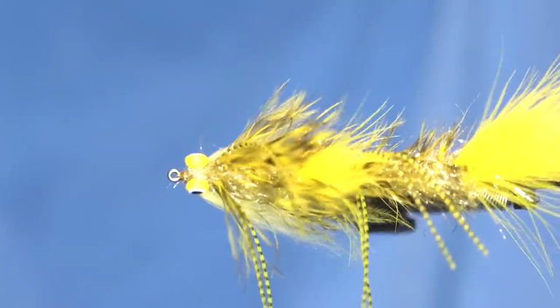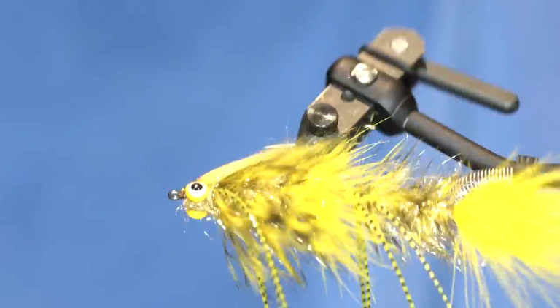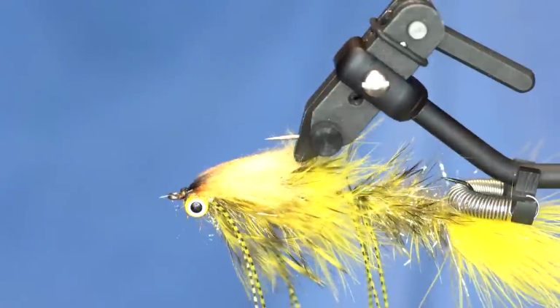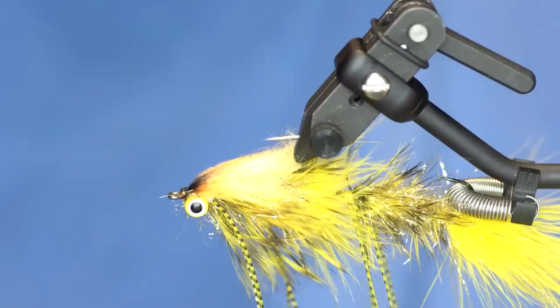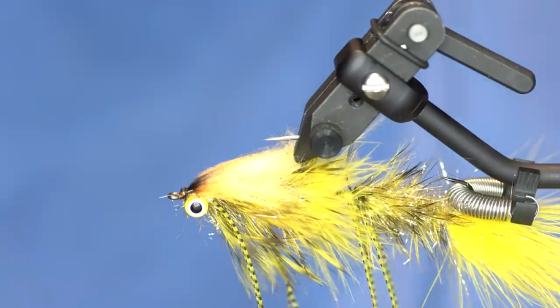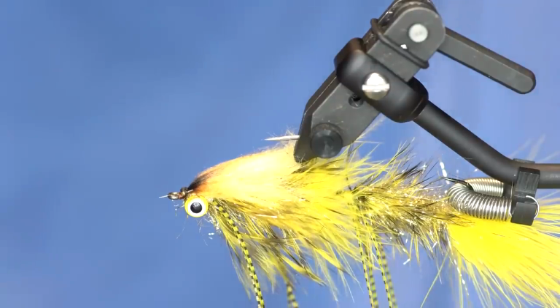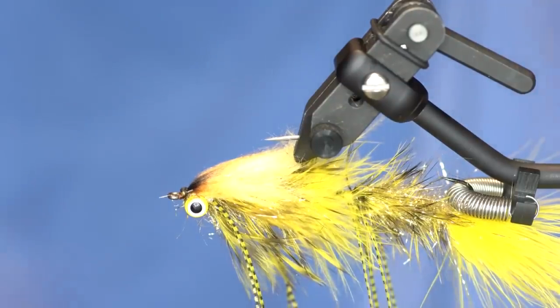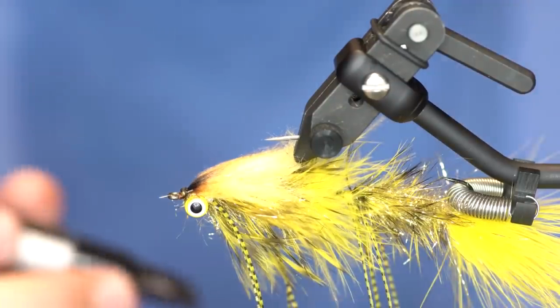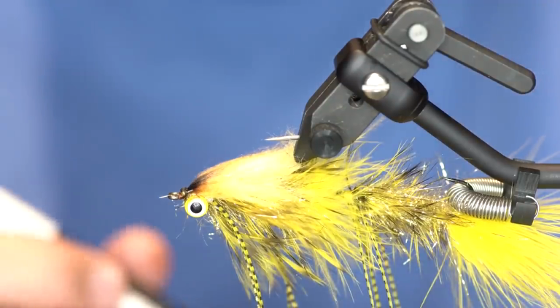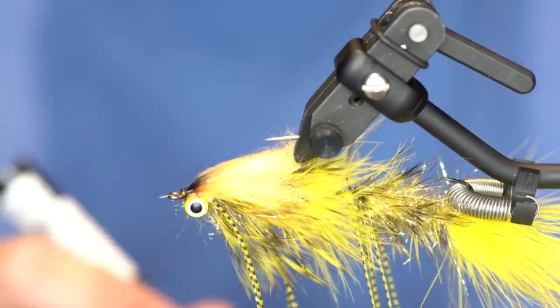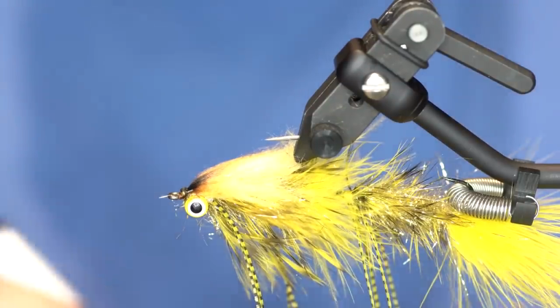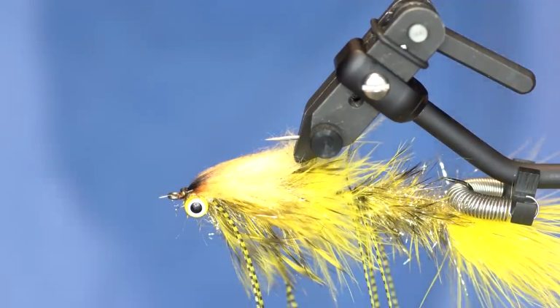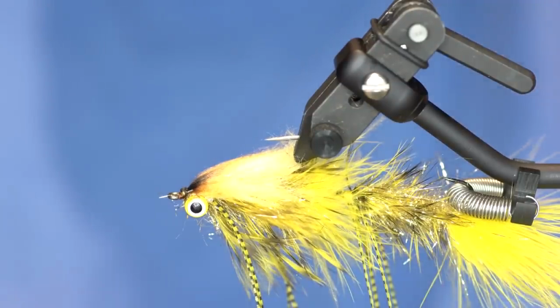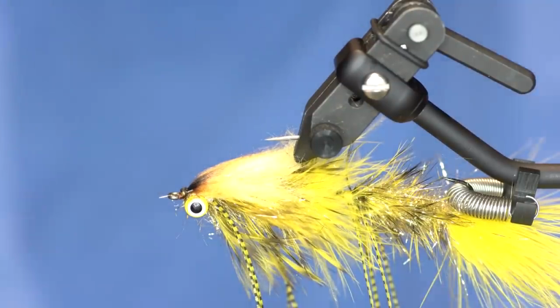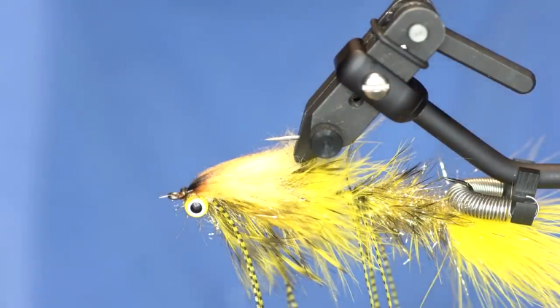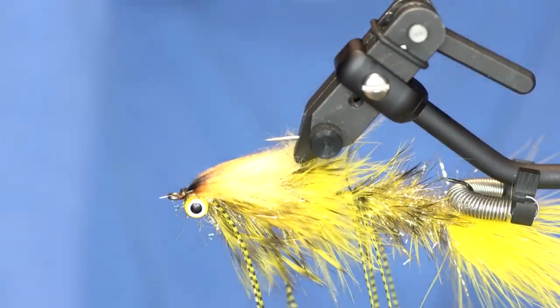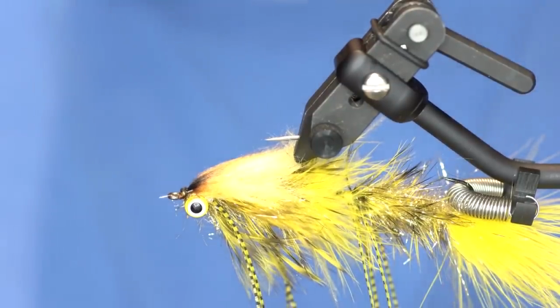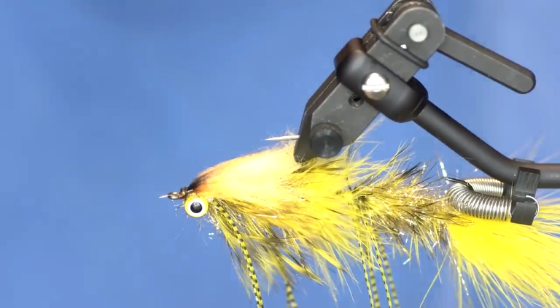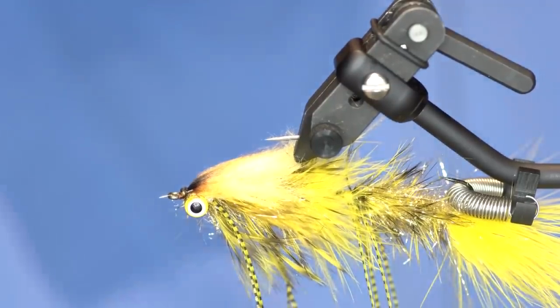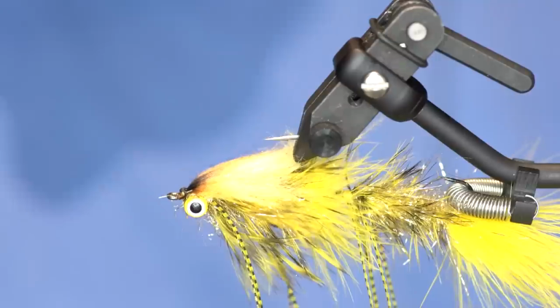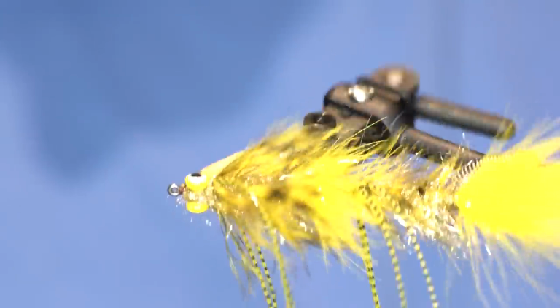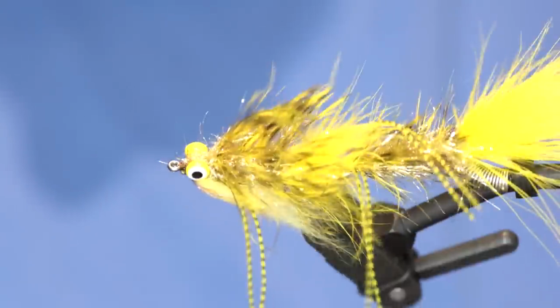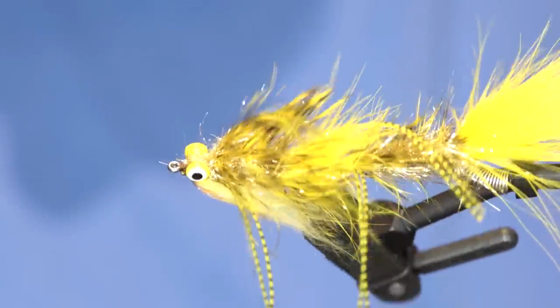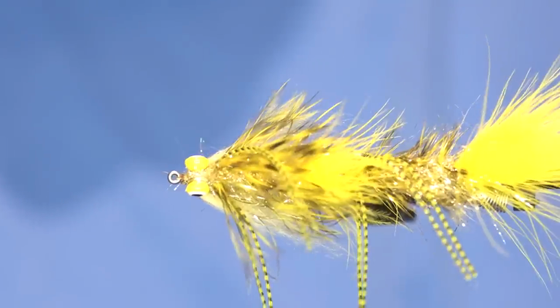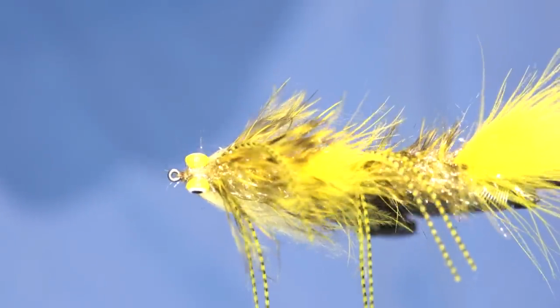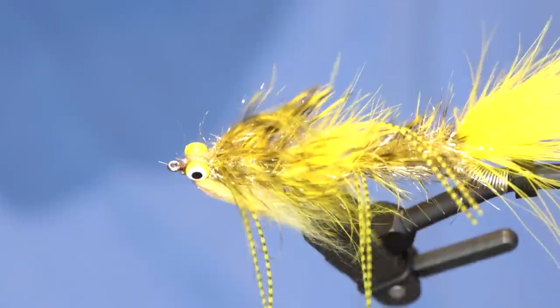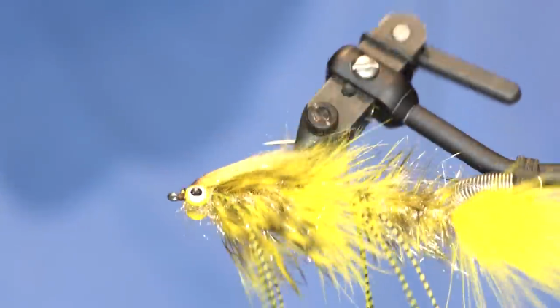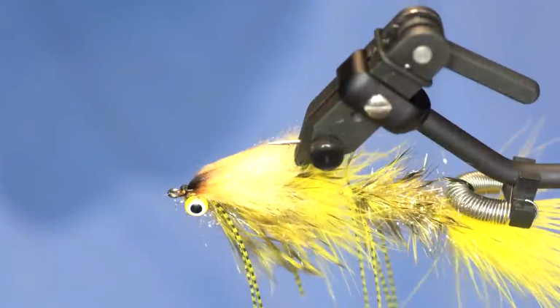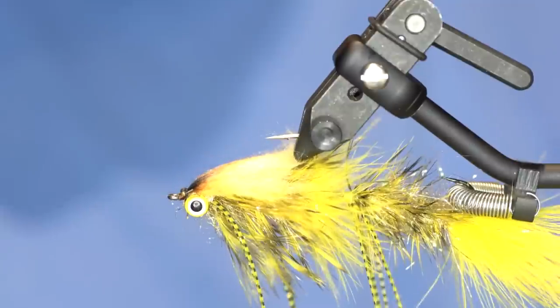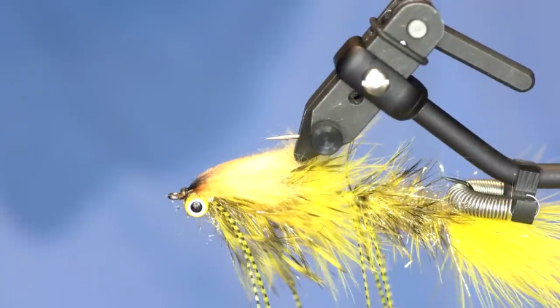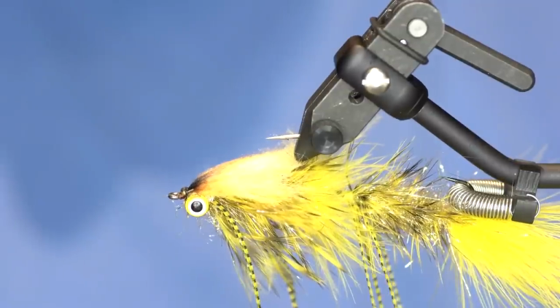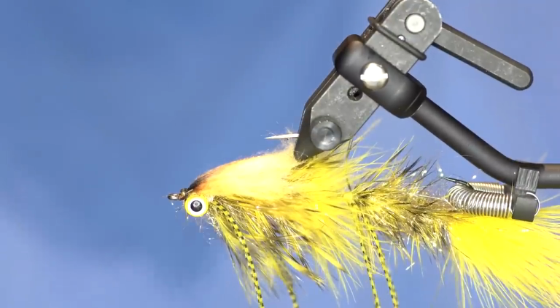That is the Articulated Bruiser Bugger. Very simple to tie - it's kind of time consuming, but it'll move quite a bit of water and the fish like it.